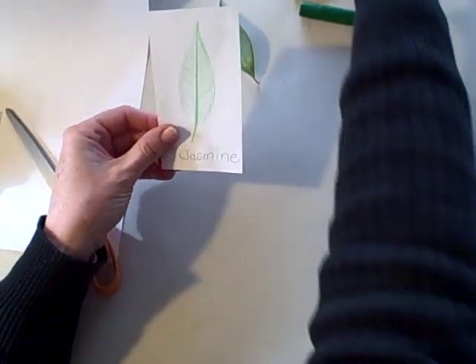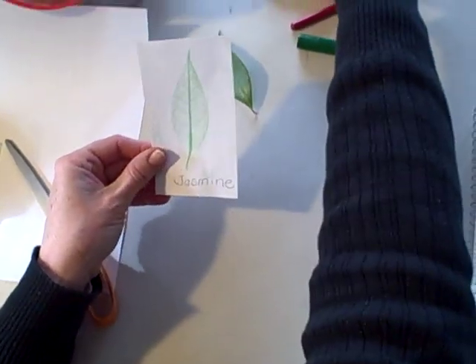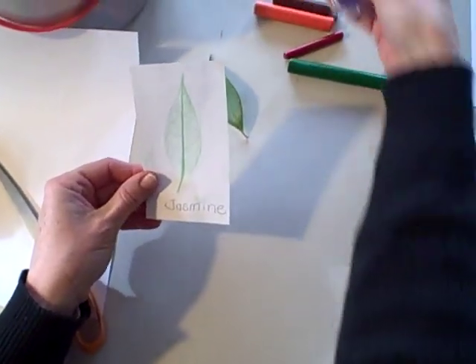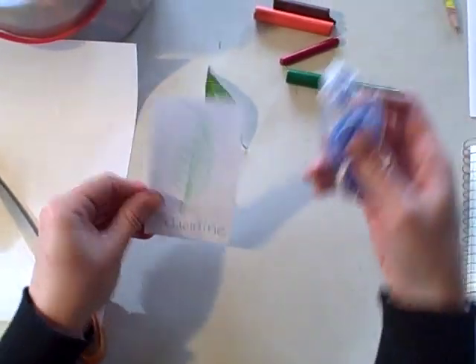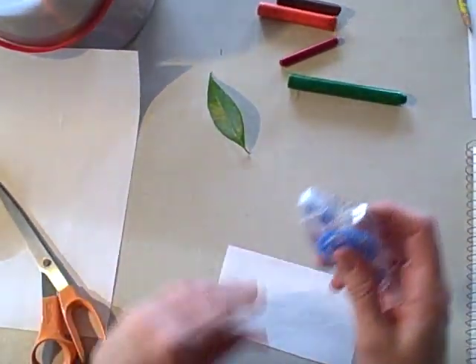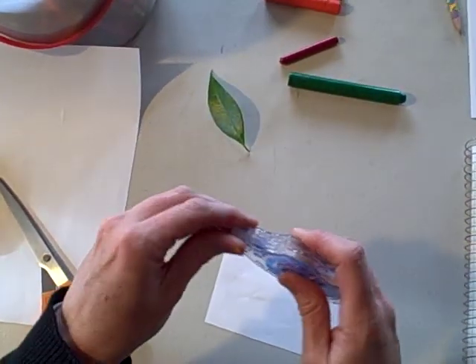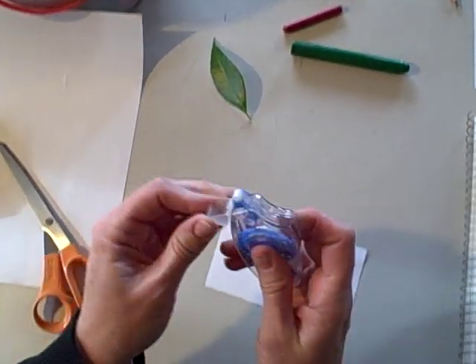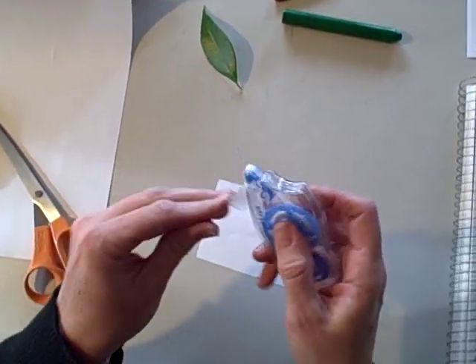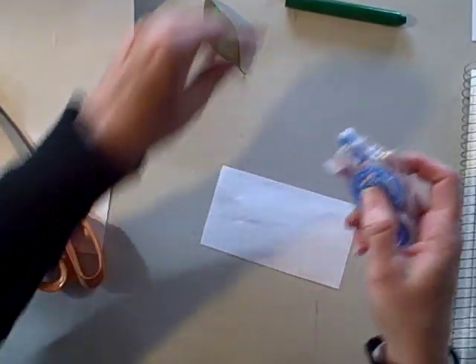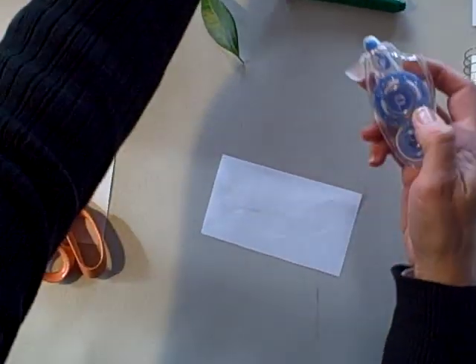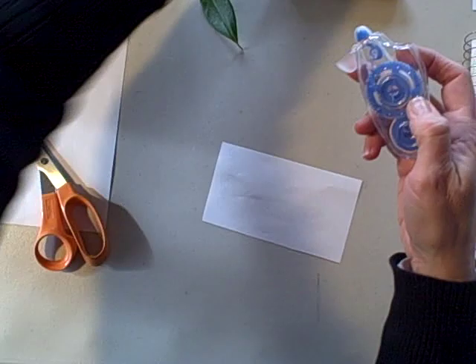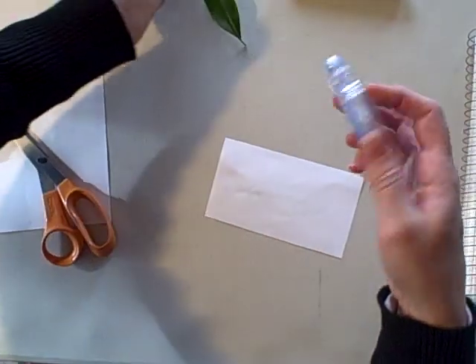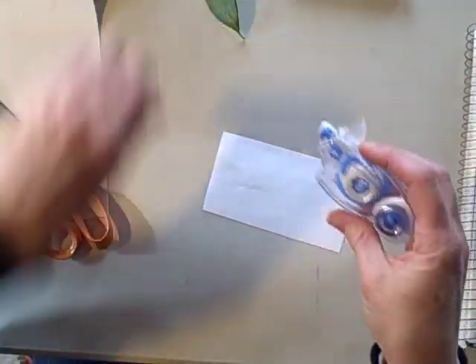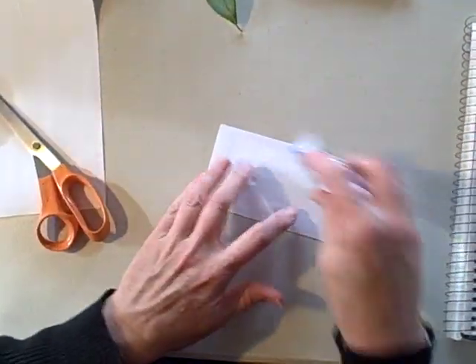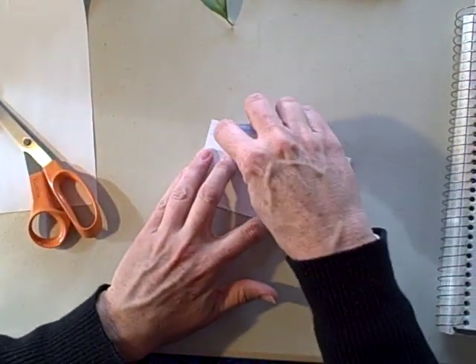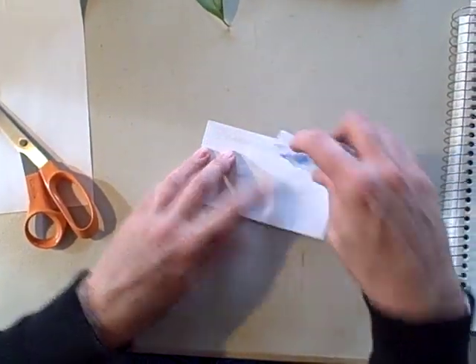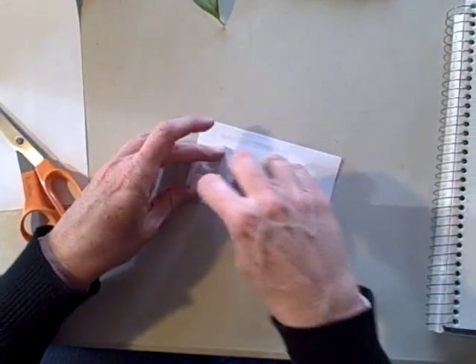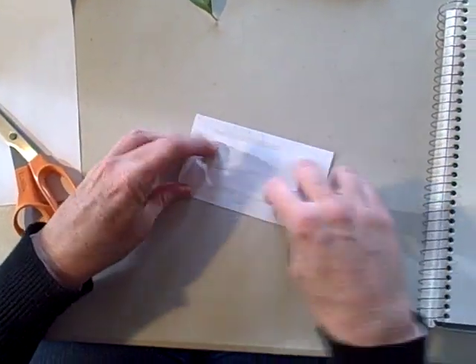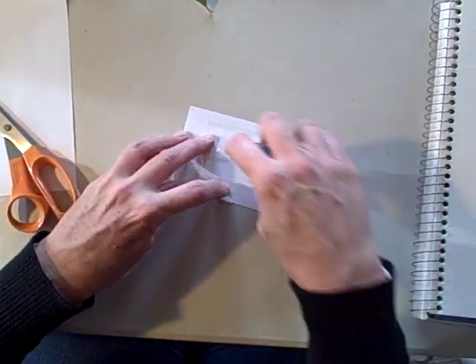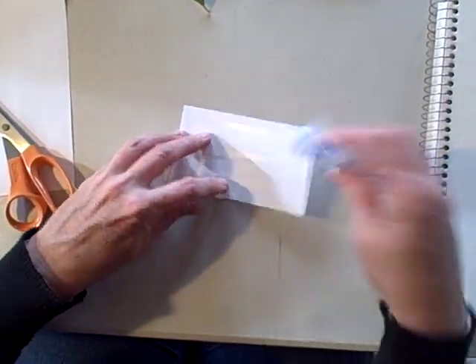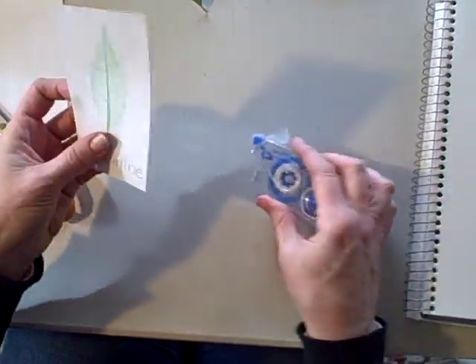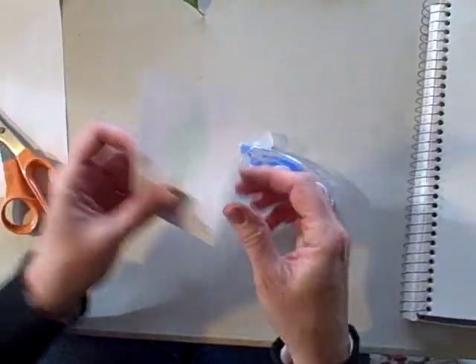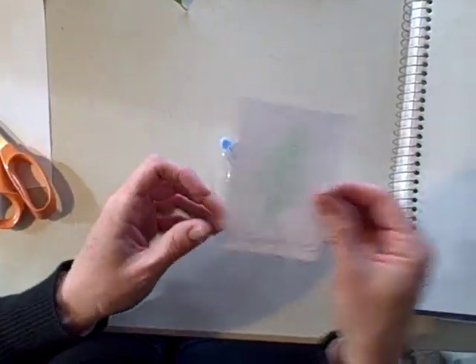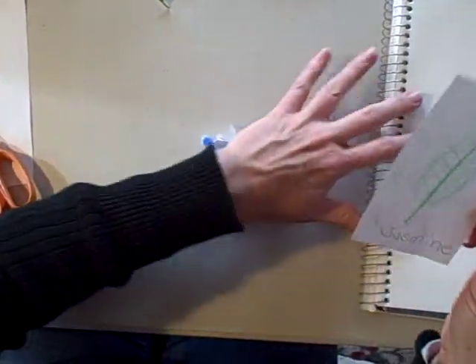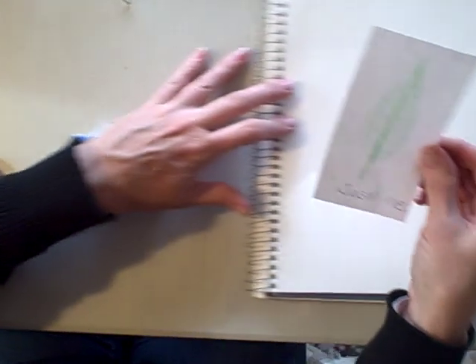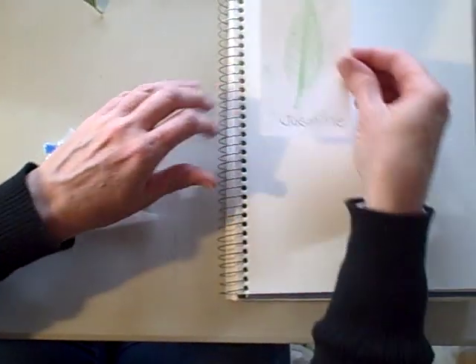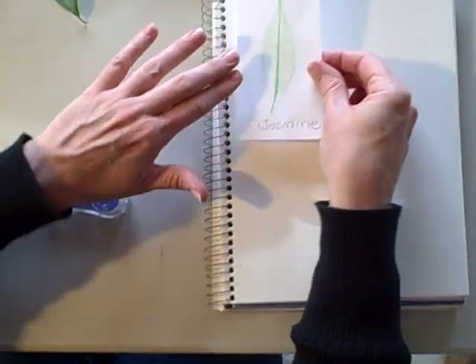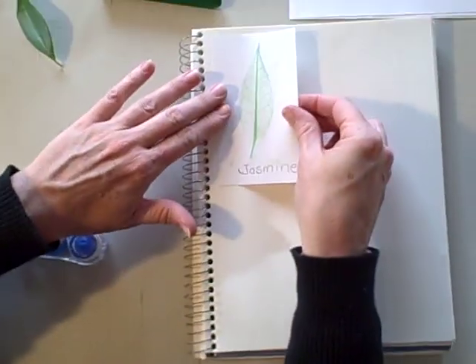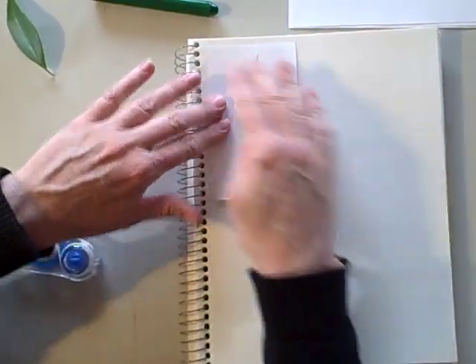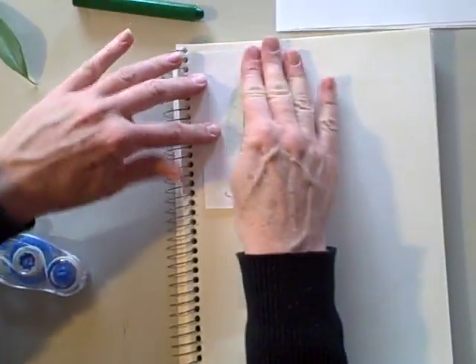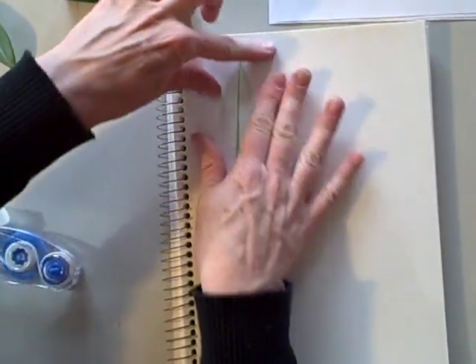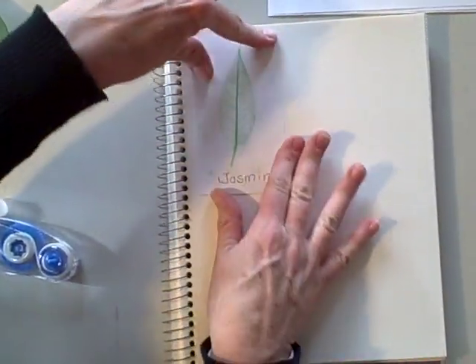I use double-back tape. Just slide some on there and go ahead and place it into your nature journal just like that.